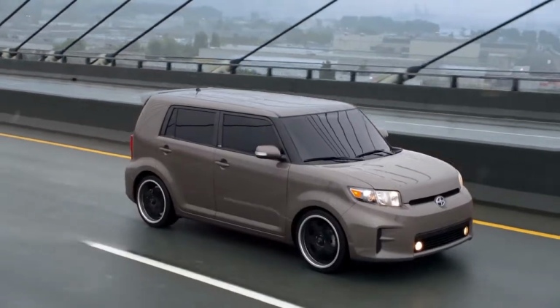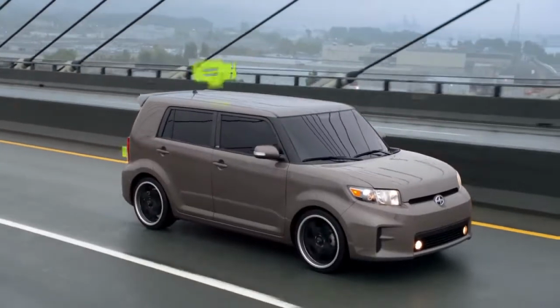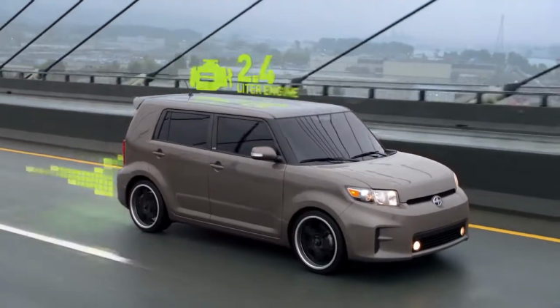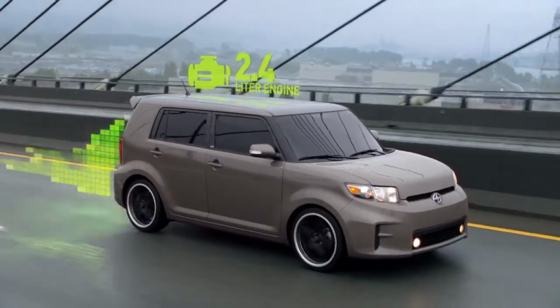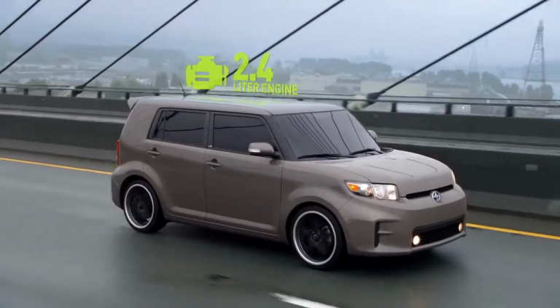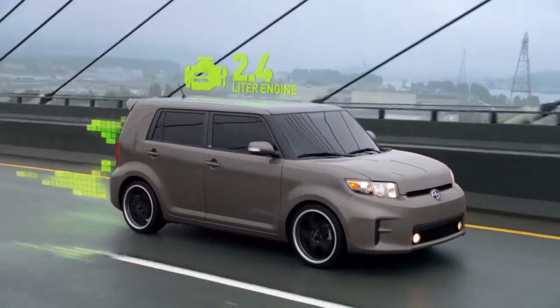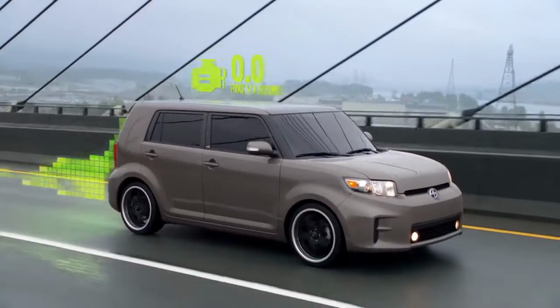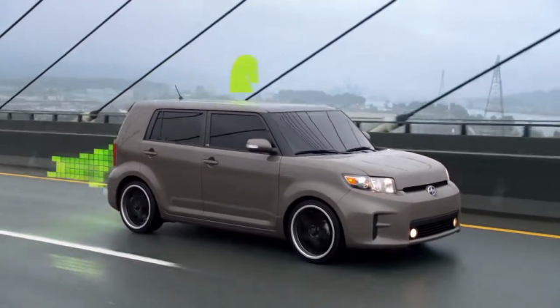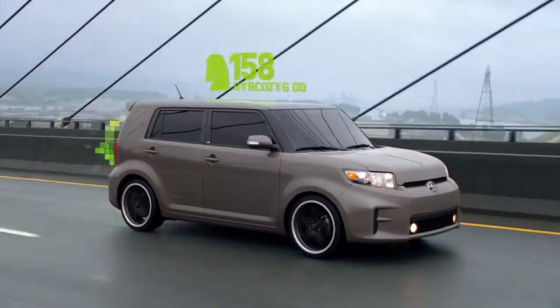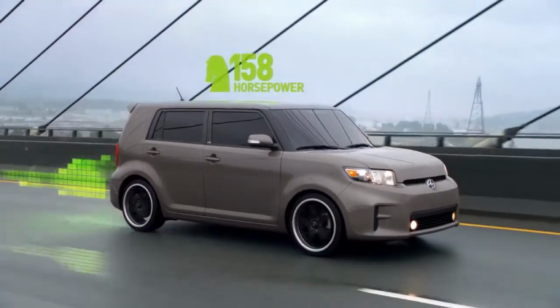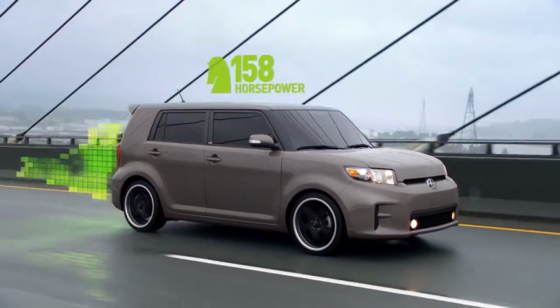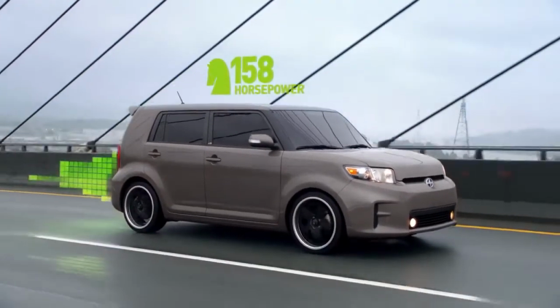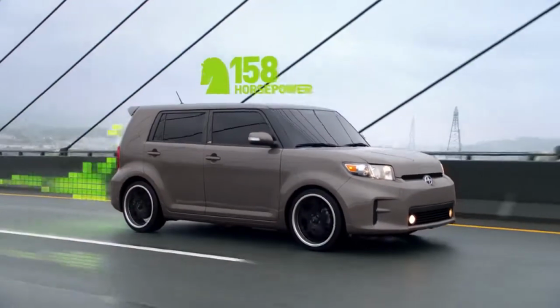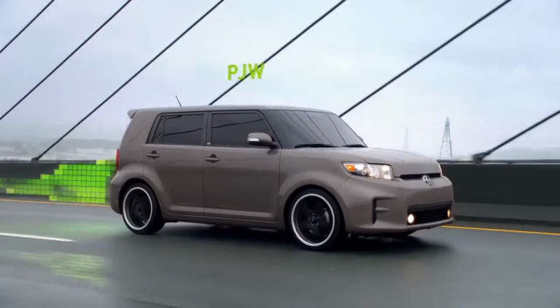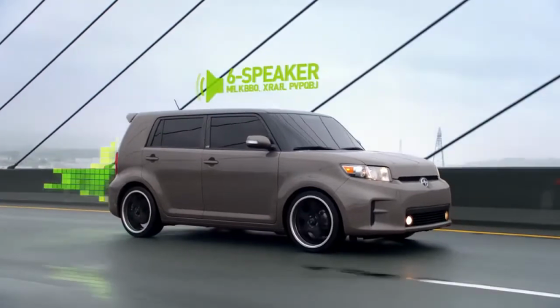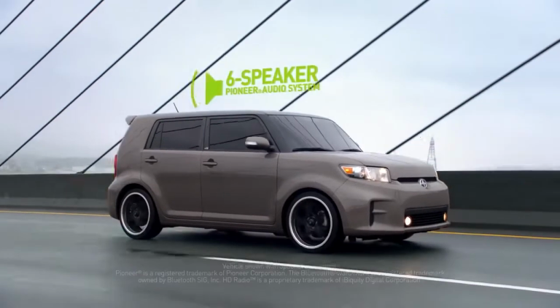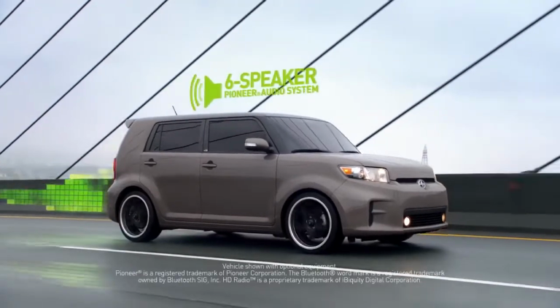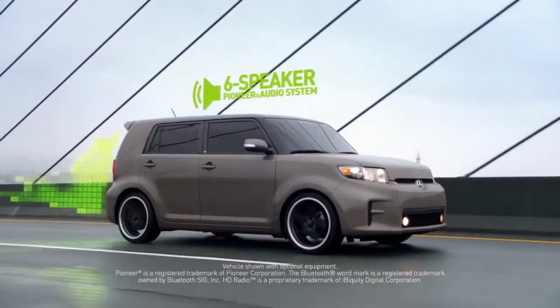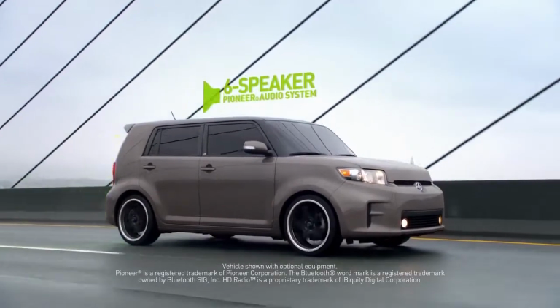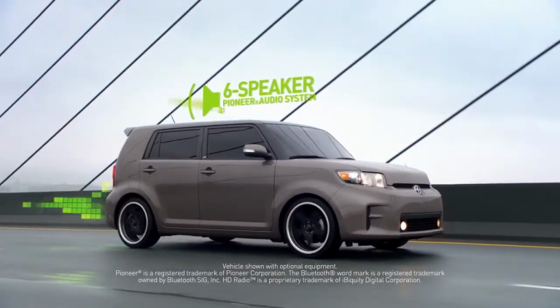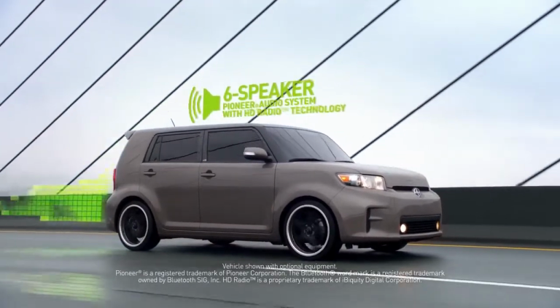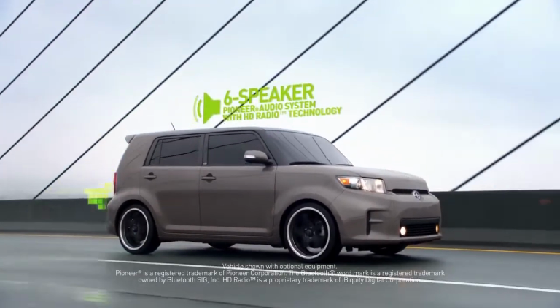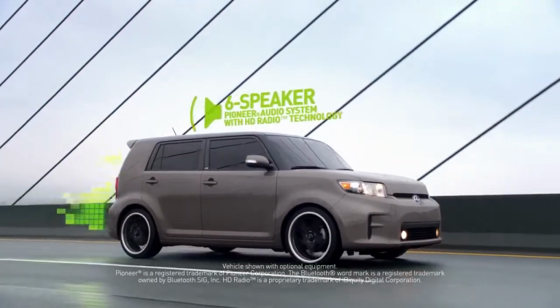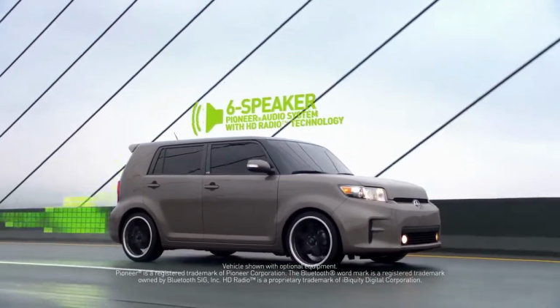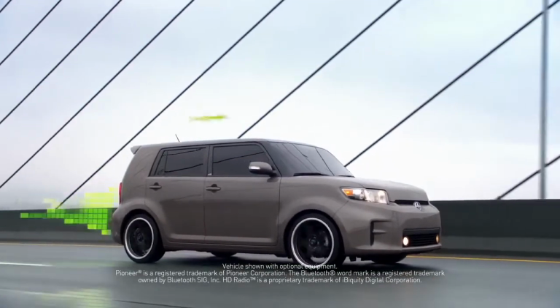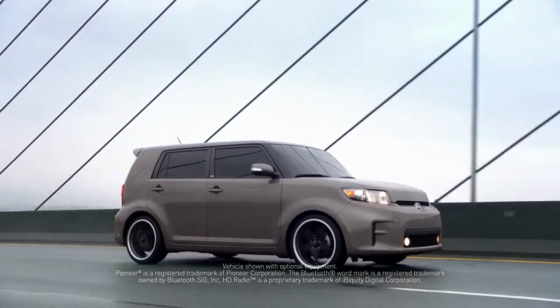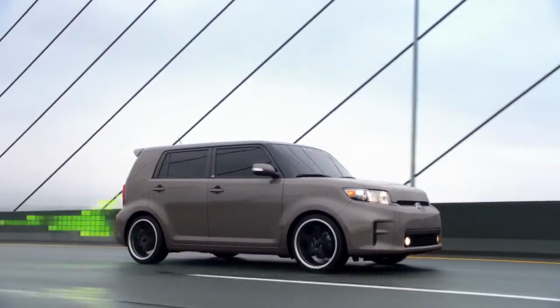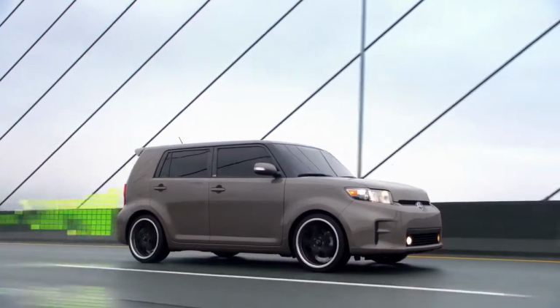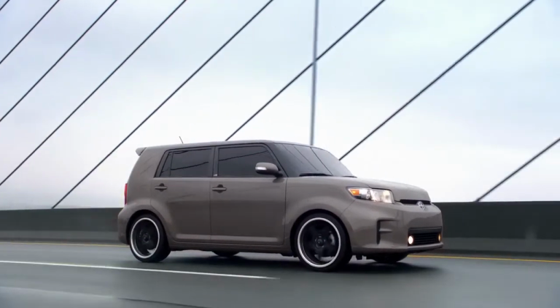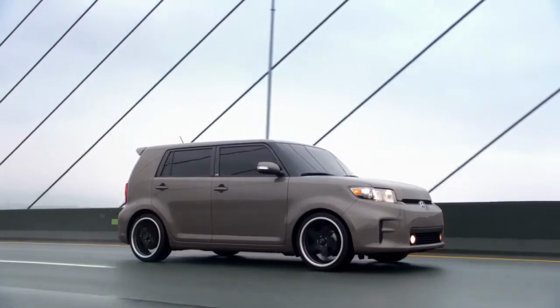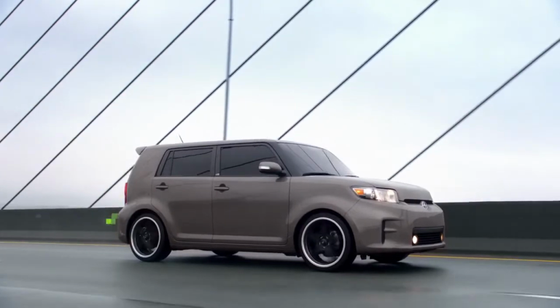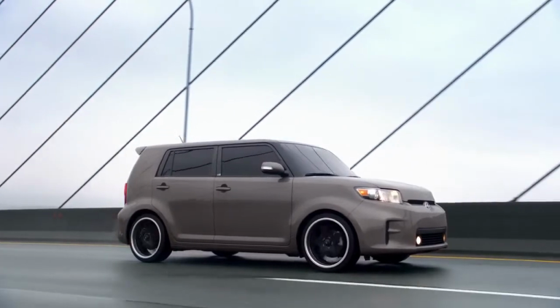A 2.4-liter engine with 158 horsepower and a six-speaker Pioneer audio system with Bluetooth and HD radio technology — the Scion XB checks all the boxes.